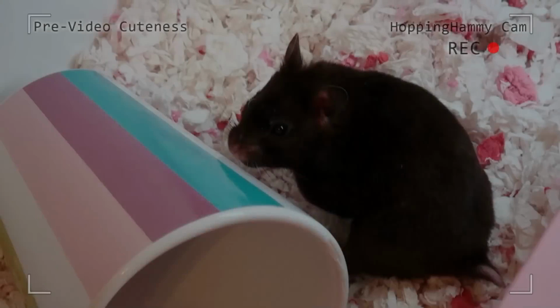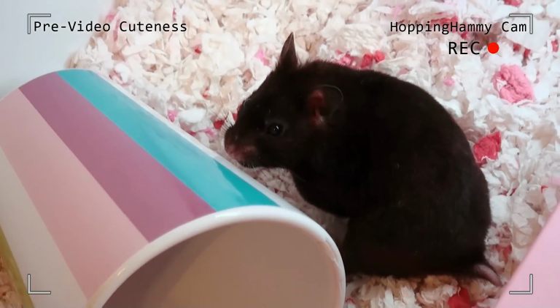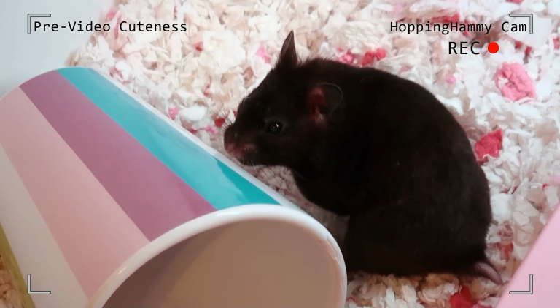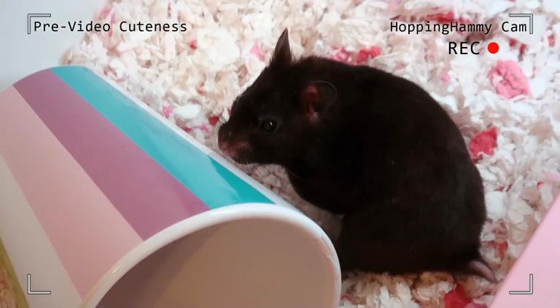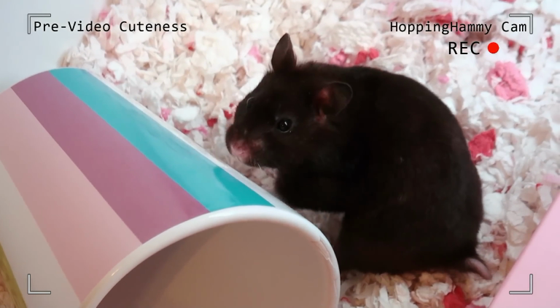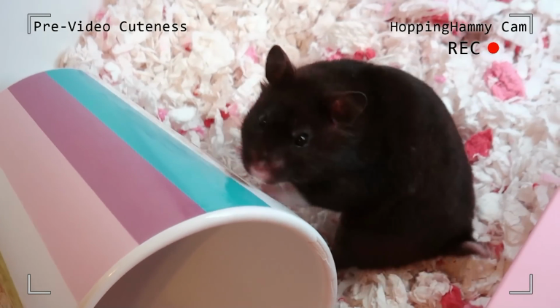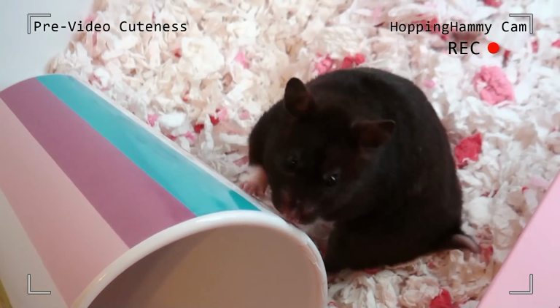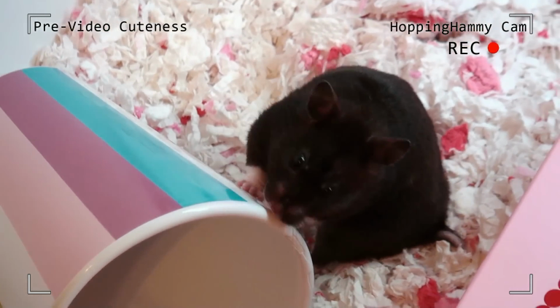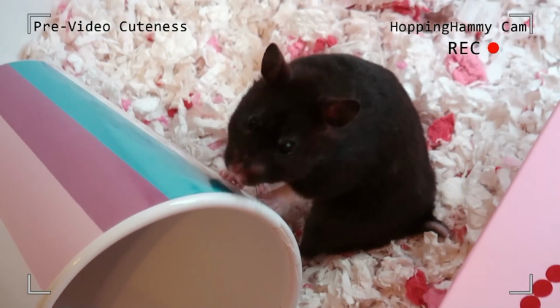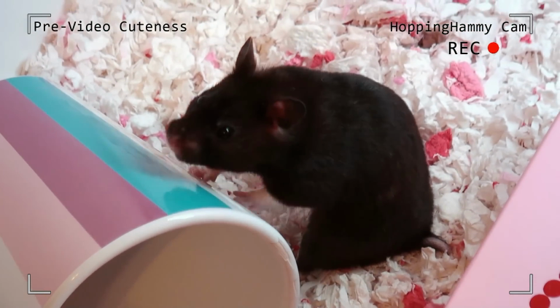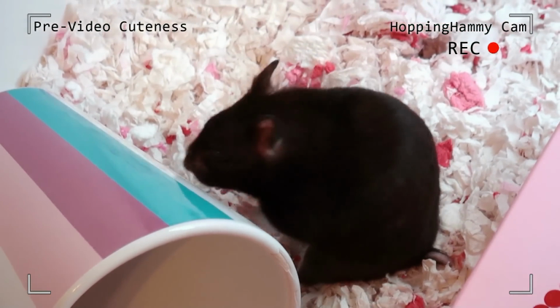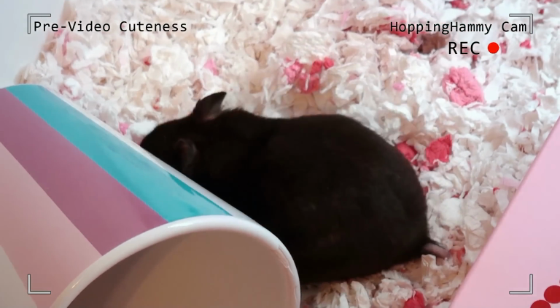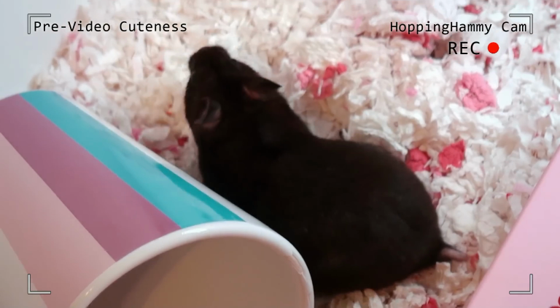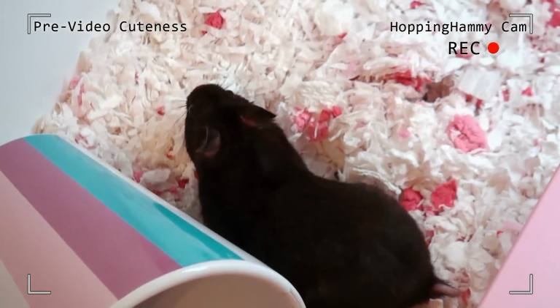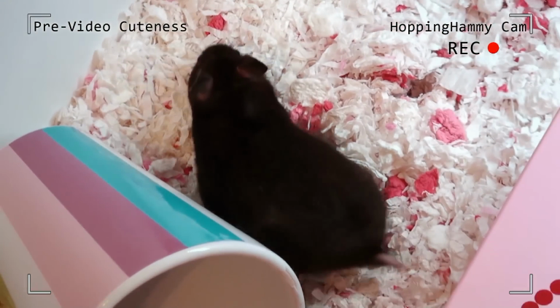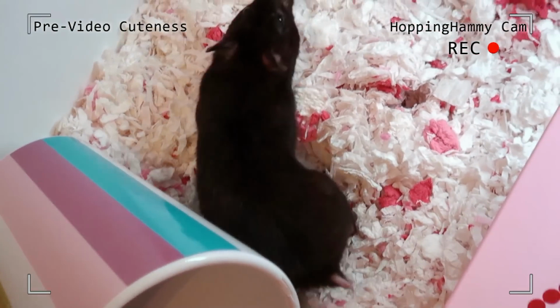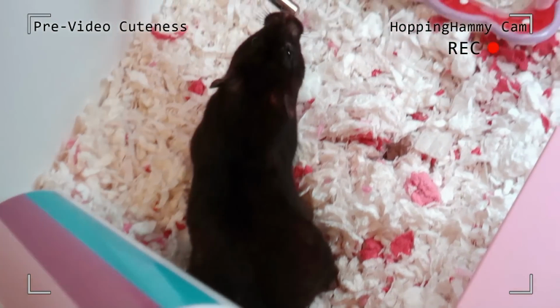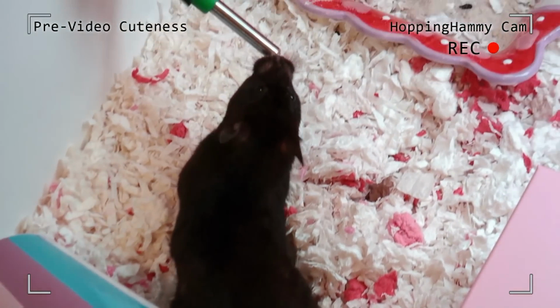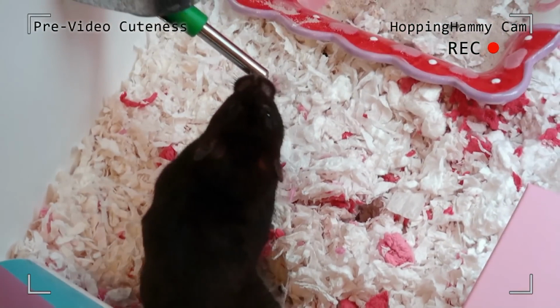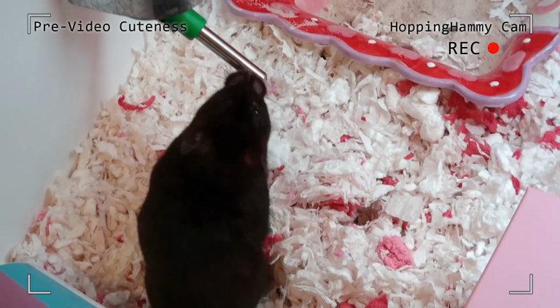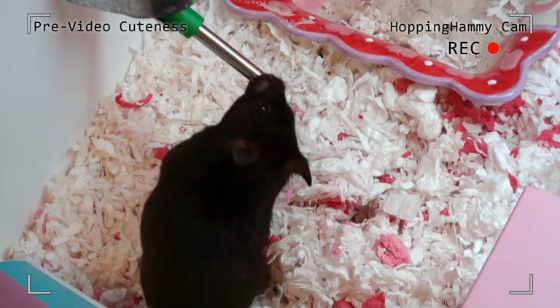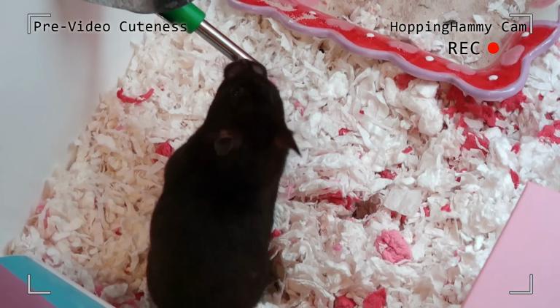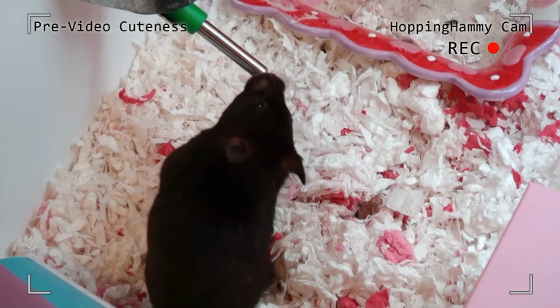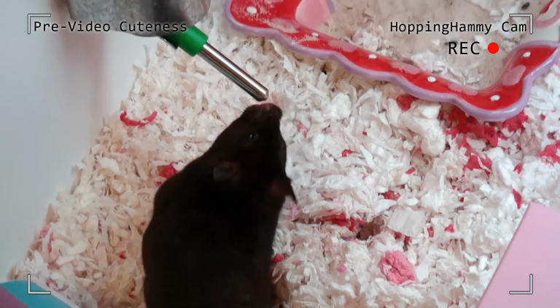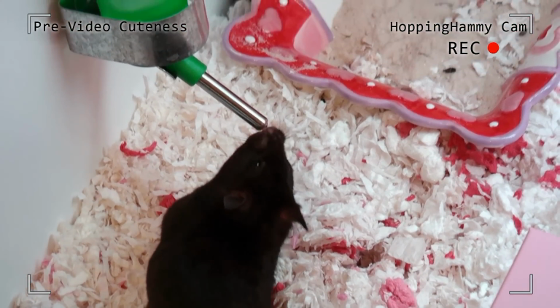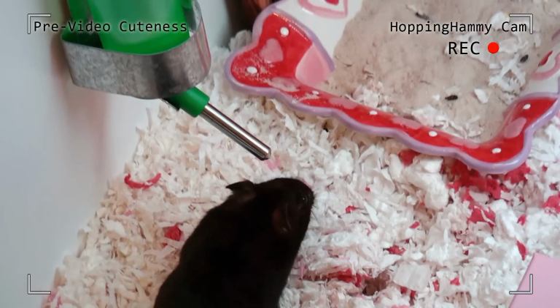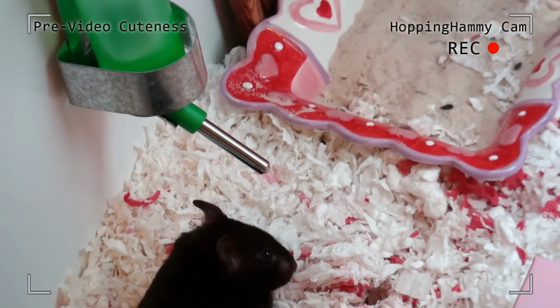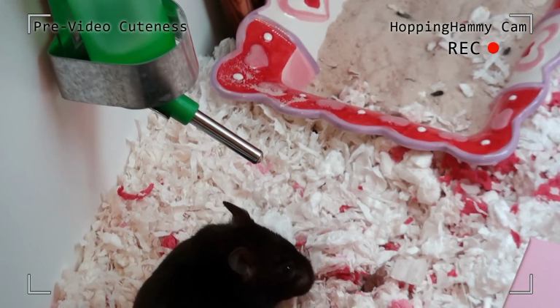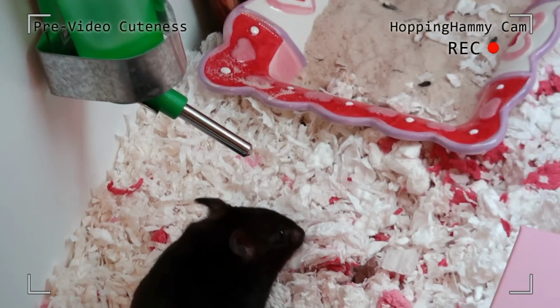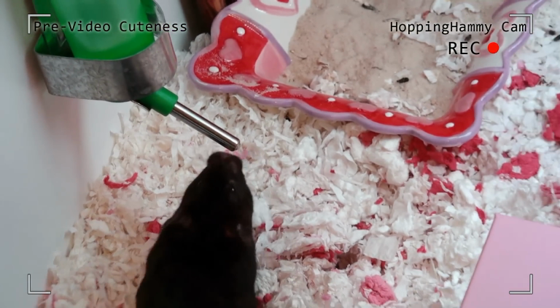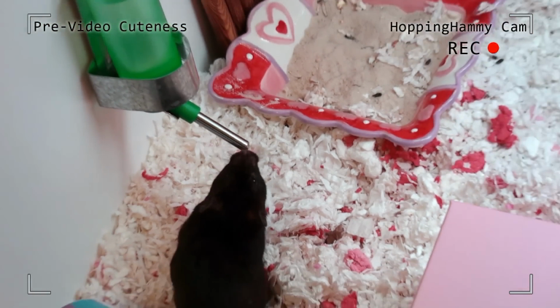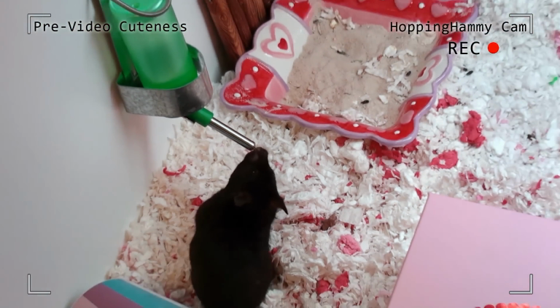You're so cute! Whatcha doing? Are you ready for me to clean your tank? You want some new toys? Yeah, you want some new toys? I know that bottle completely doesn't match, does it?